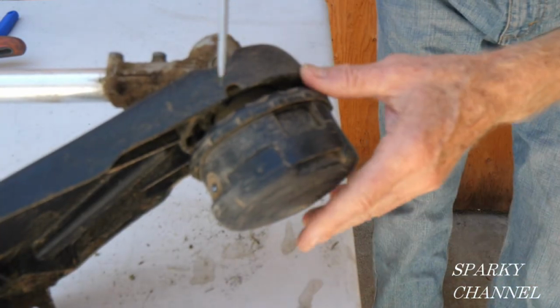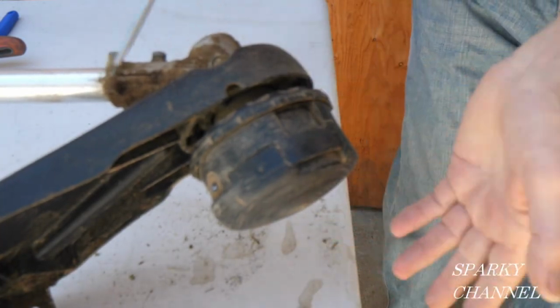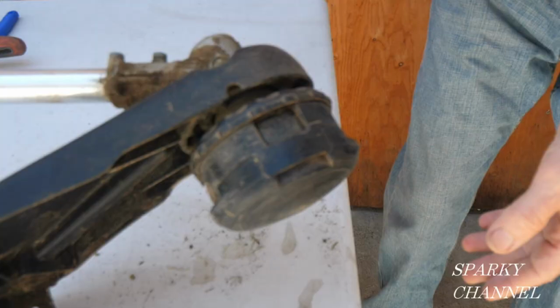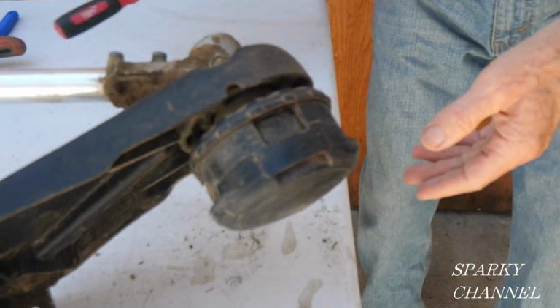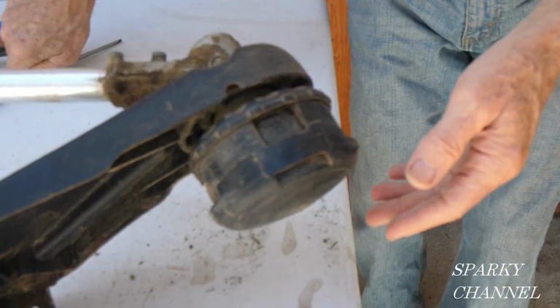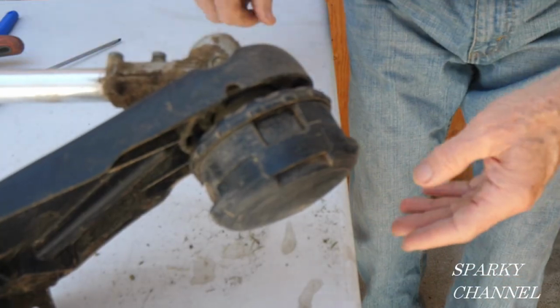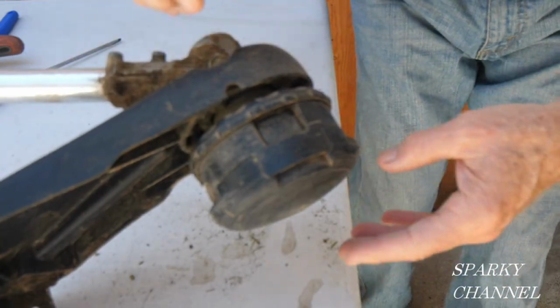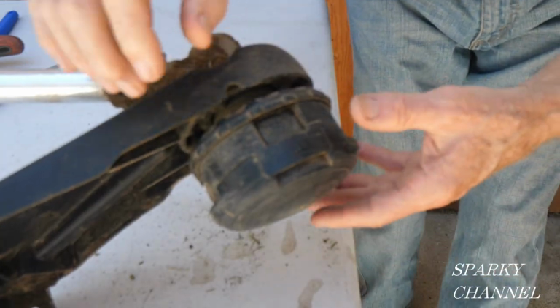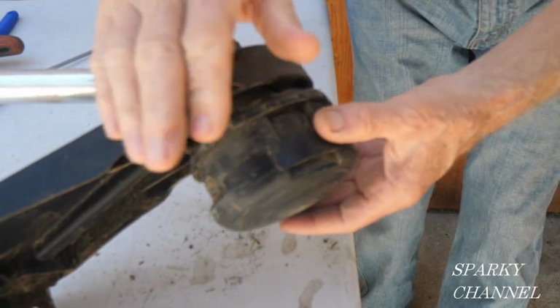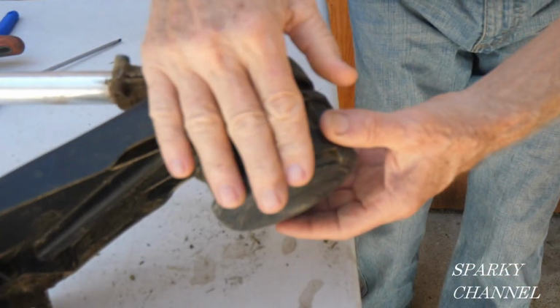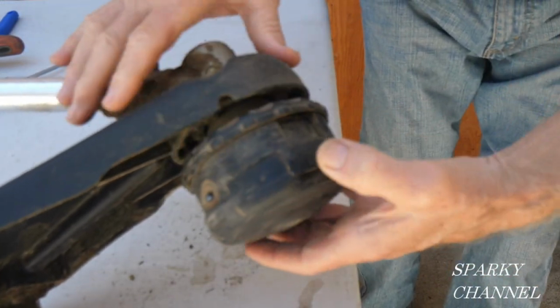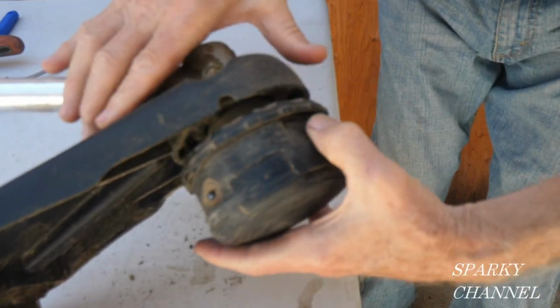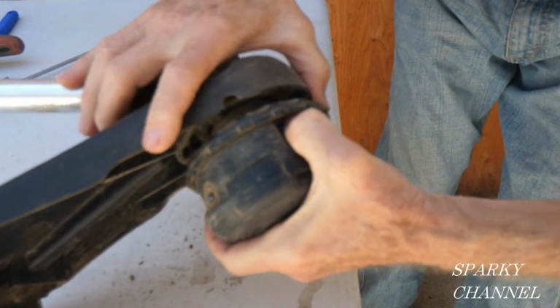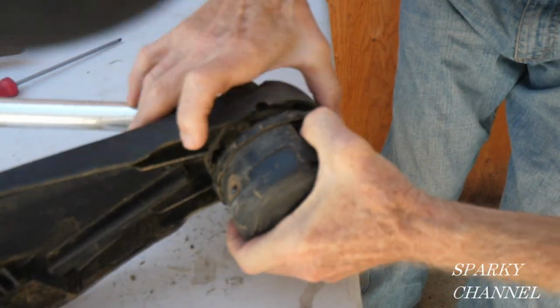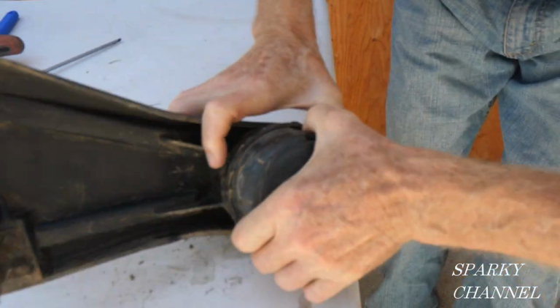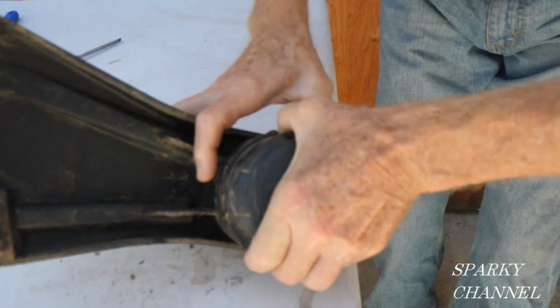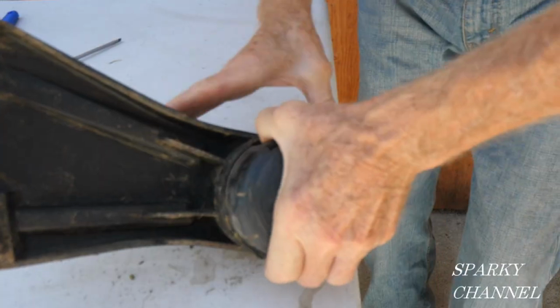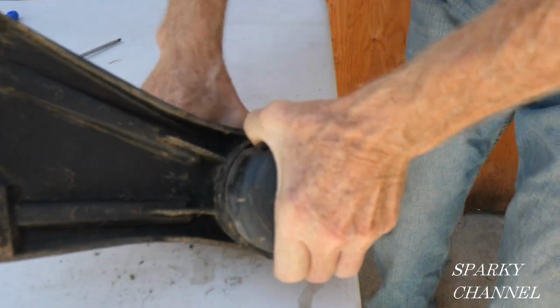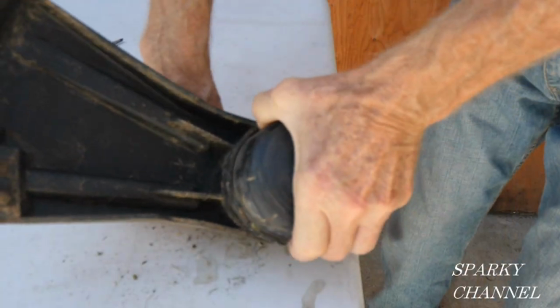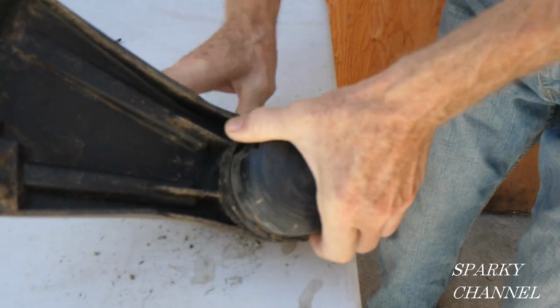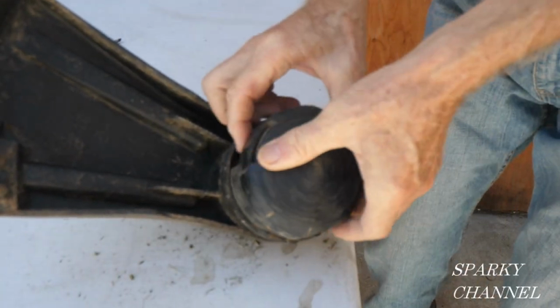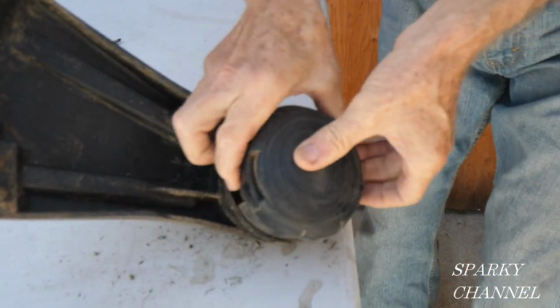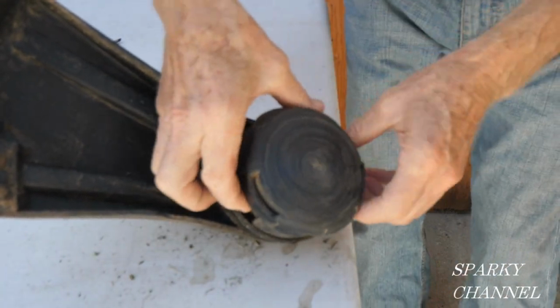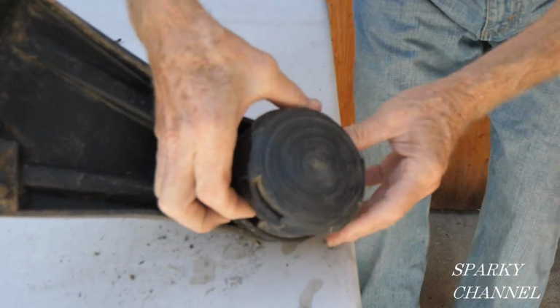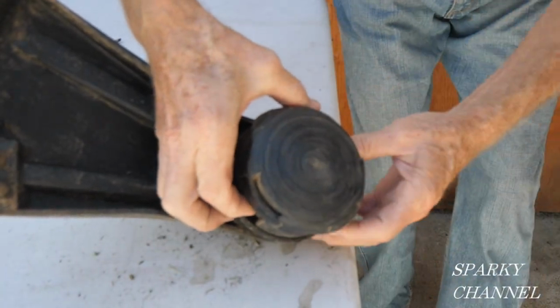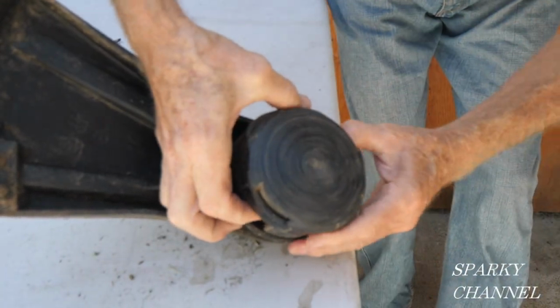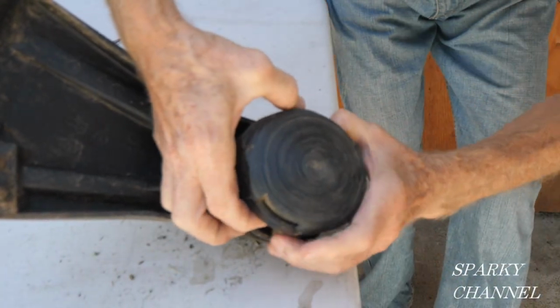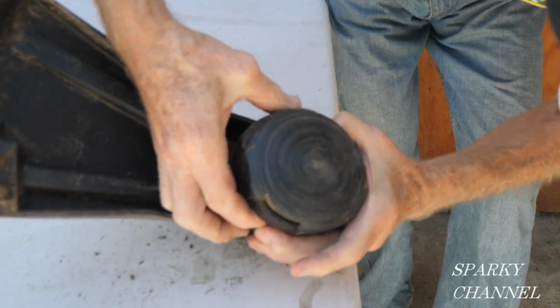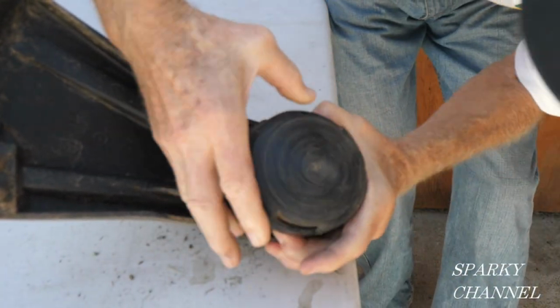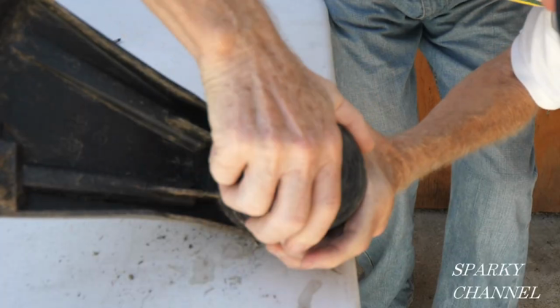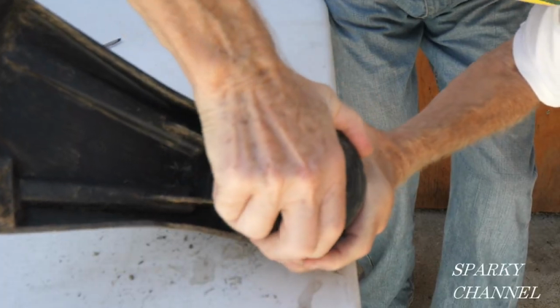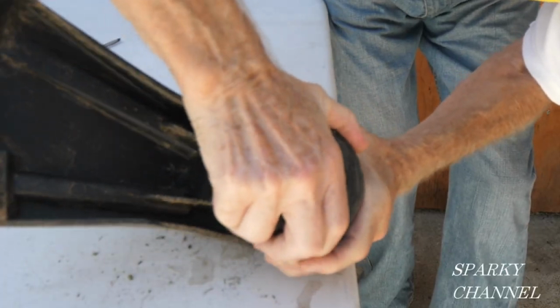That's how you change out the head. Now I'm going to show you how to disassemble the head so you can clean it out, or sometimes you'll get a little piece of string stuck in there. This works a lot better when these are new.